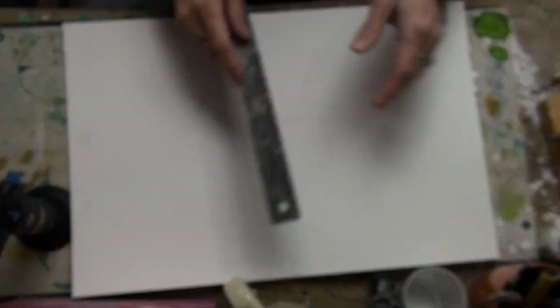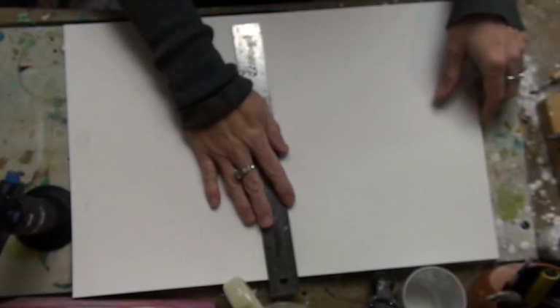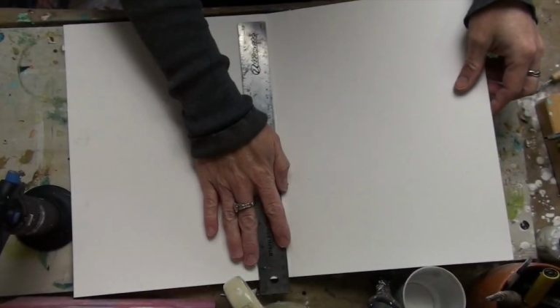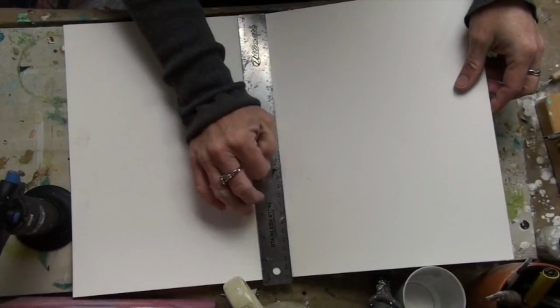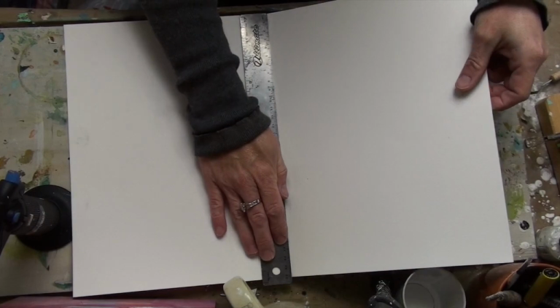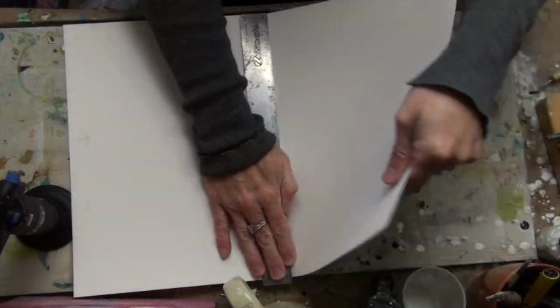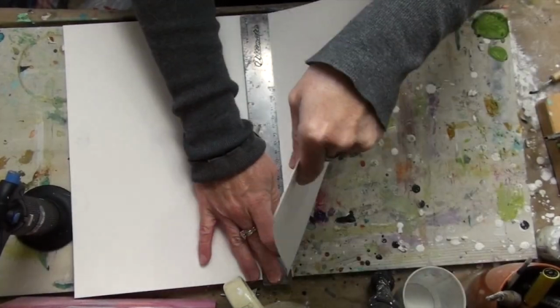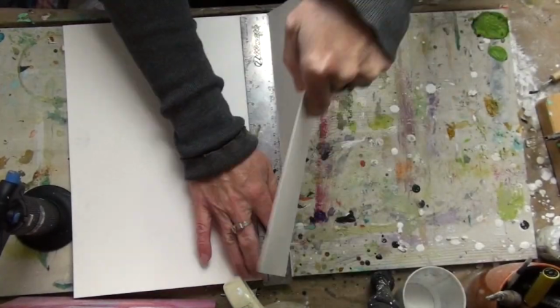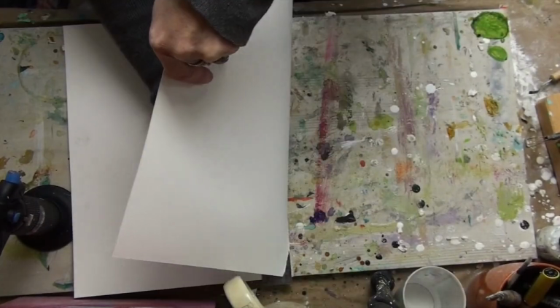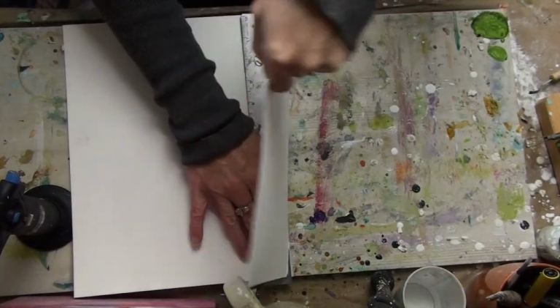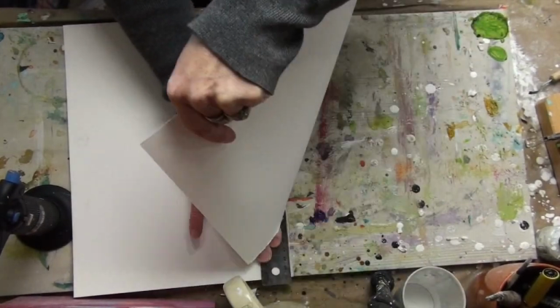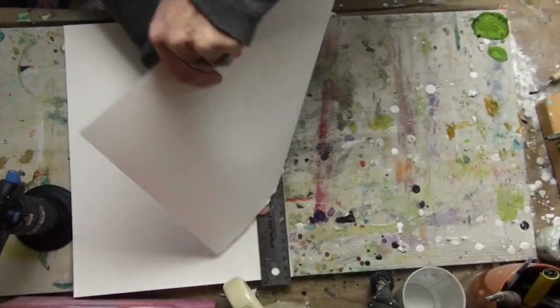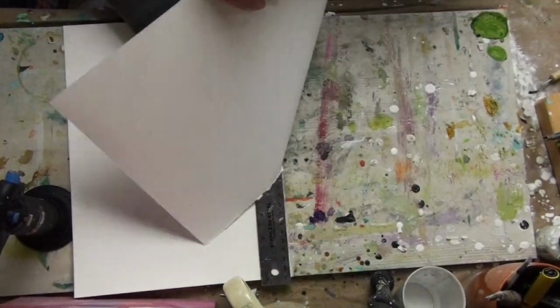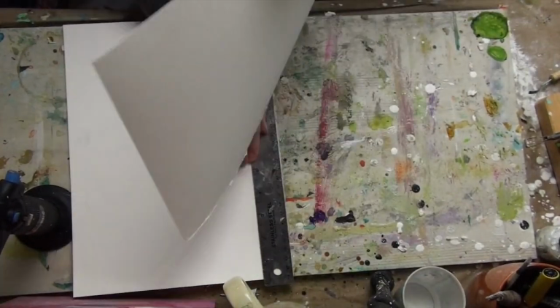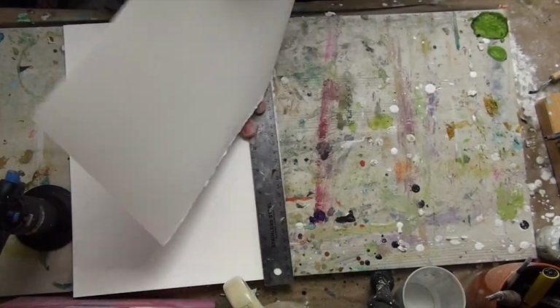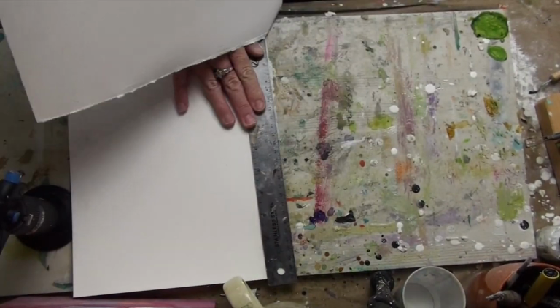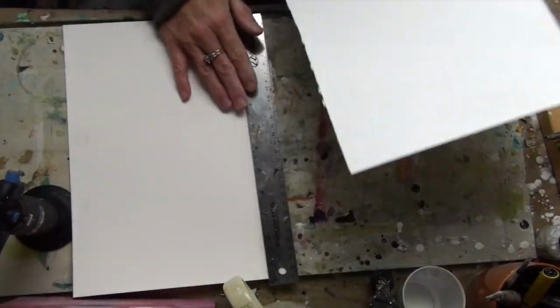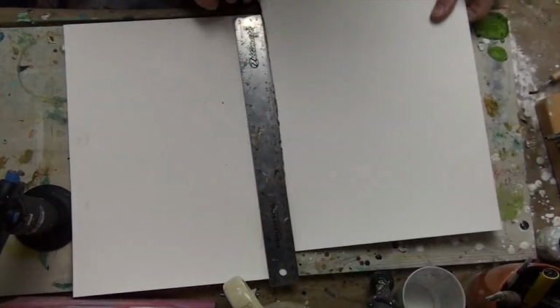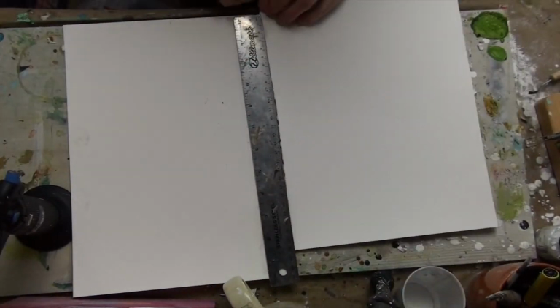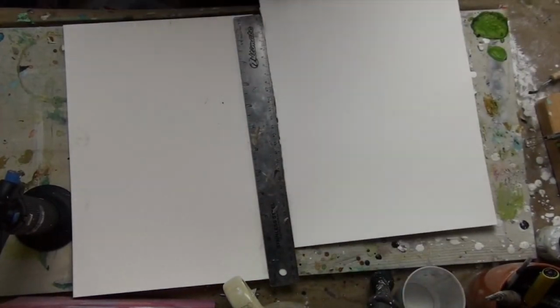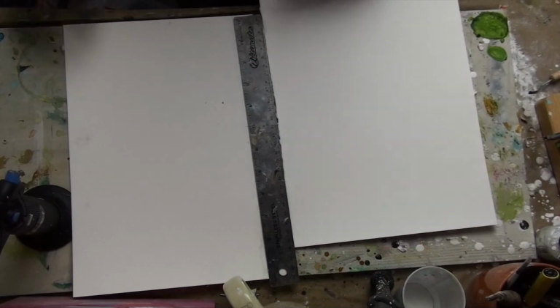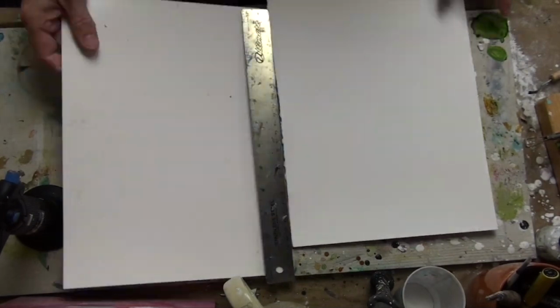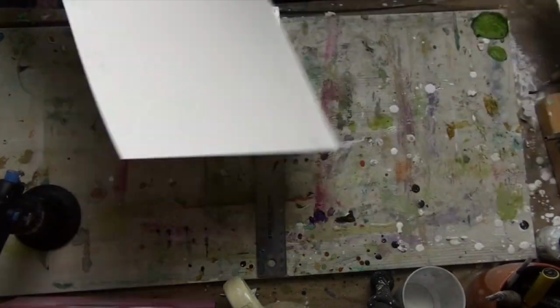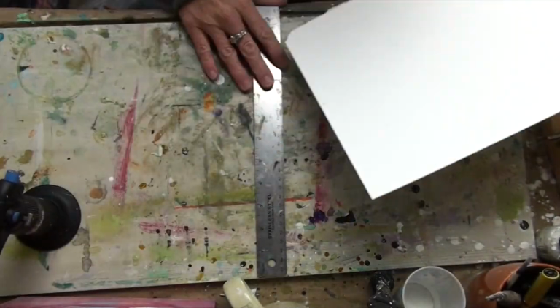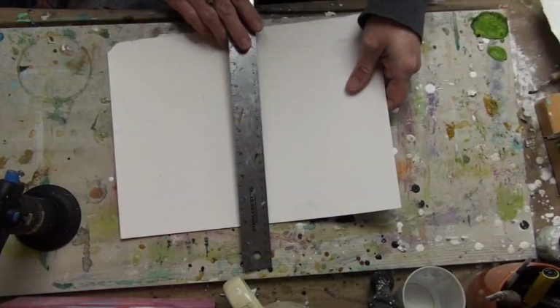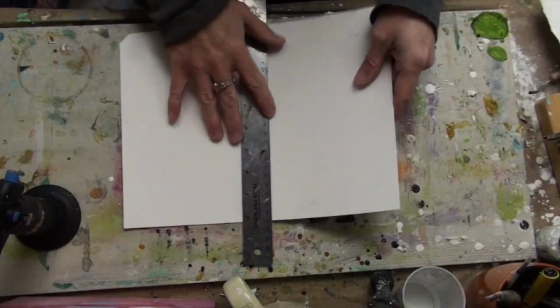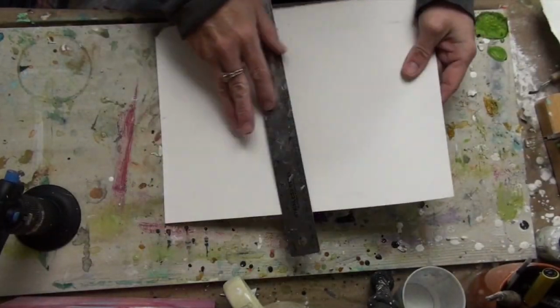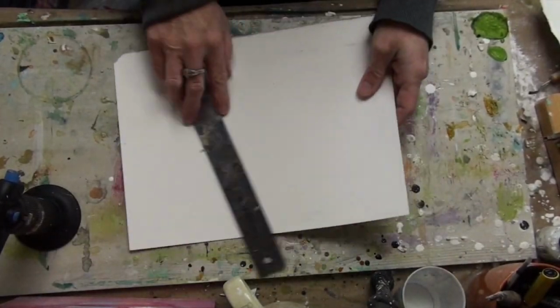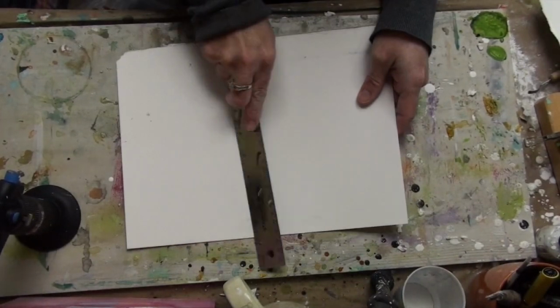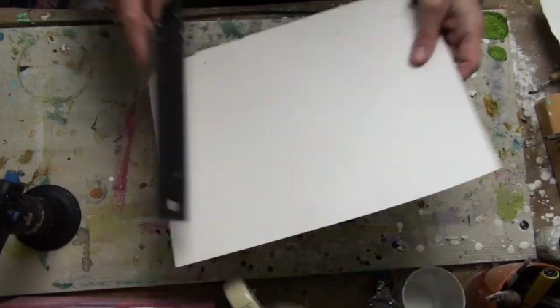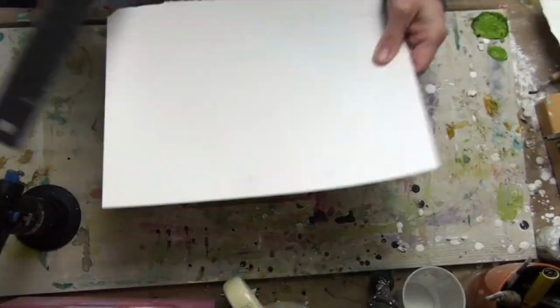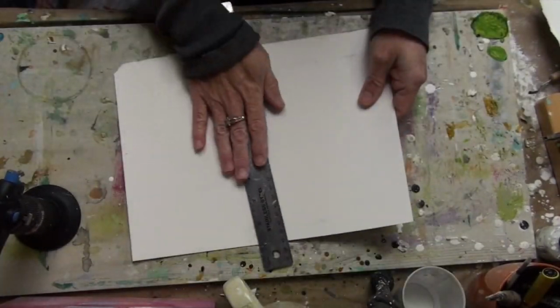I started this project with the intention of just exploring the textures of dry glue with some India inks.